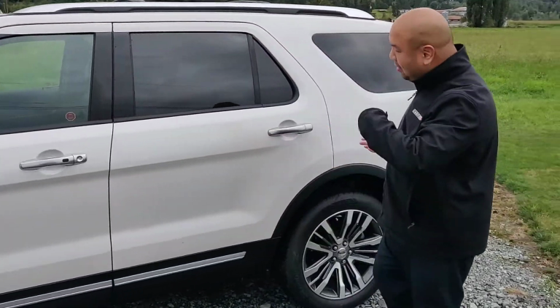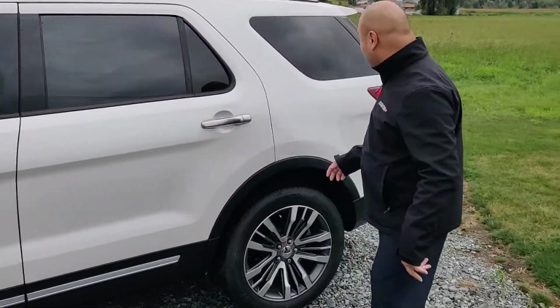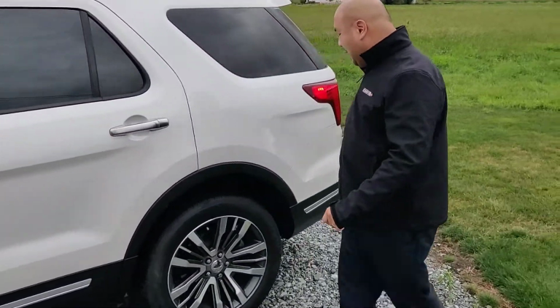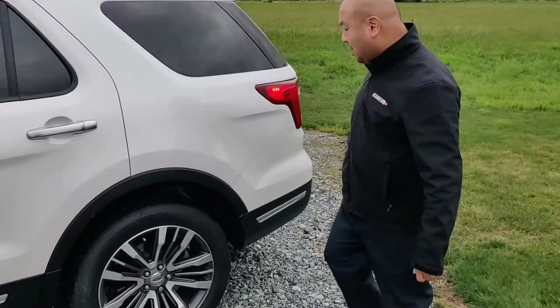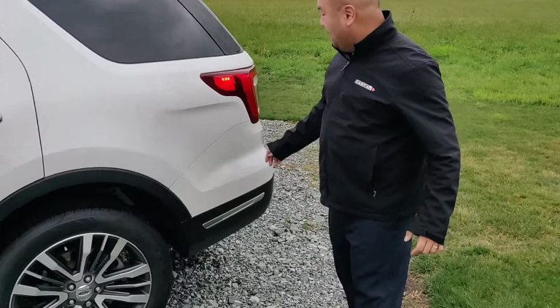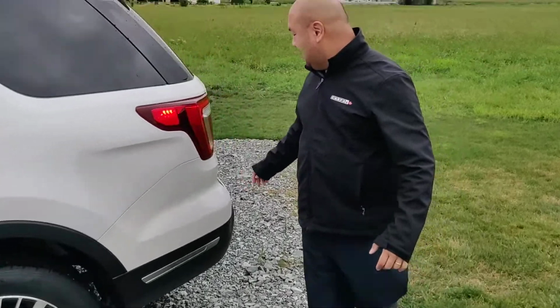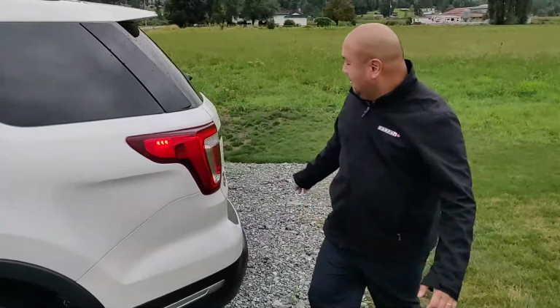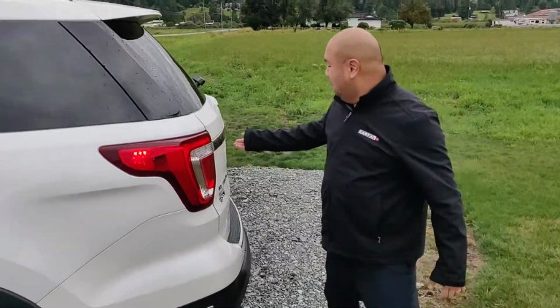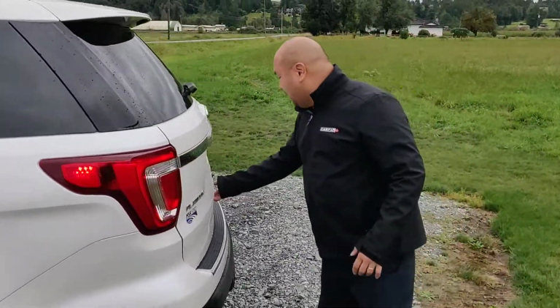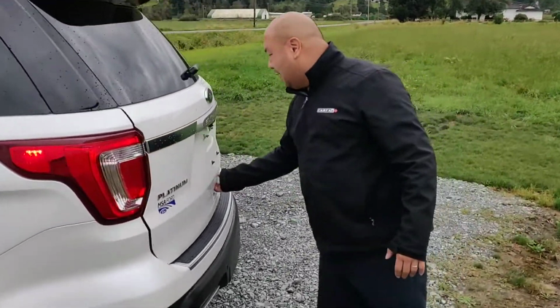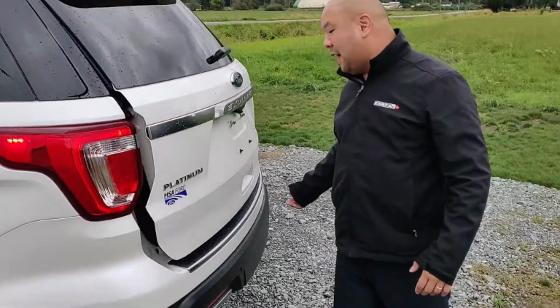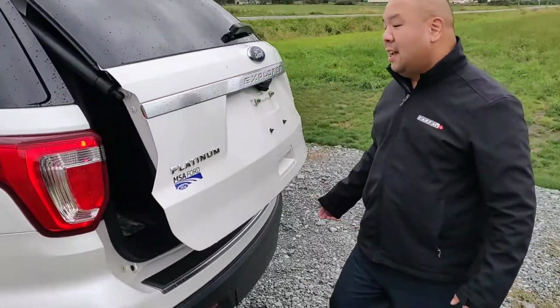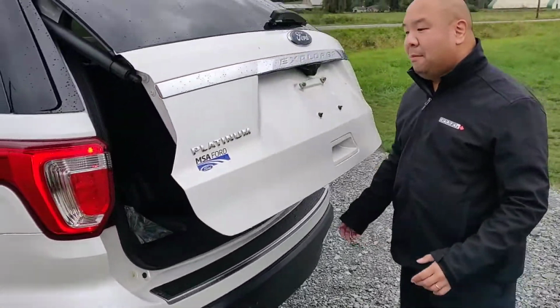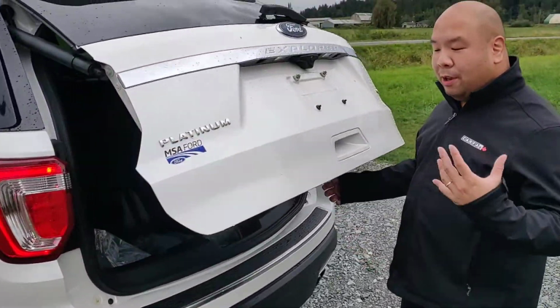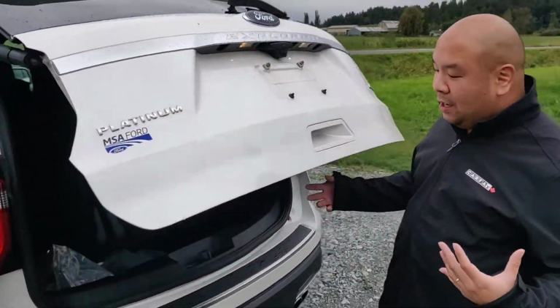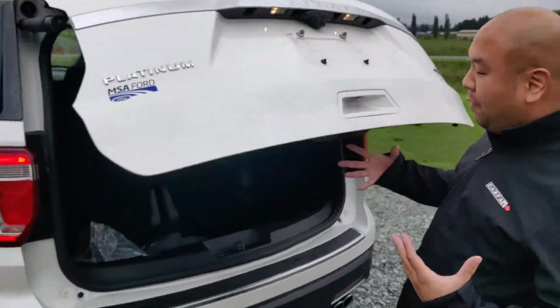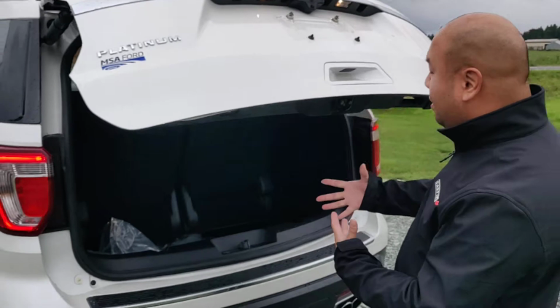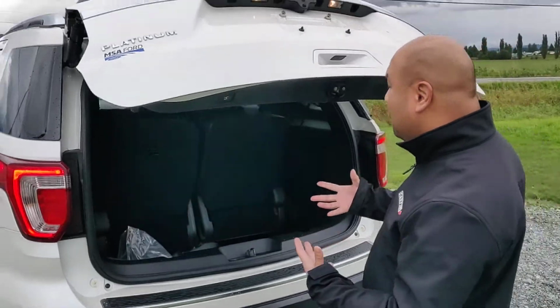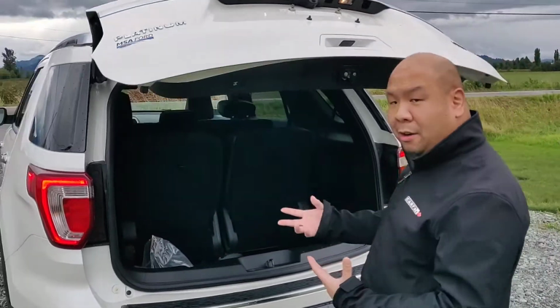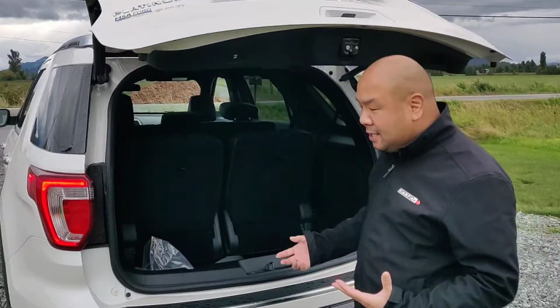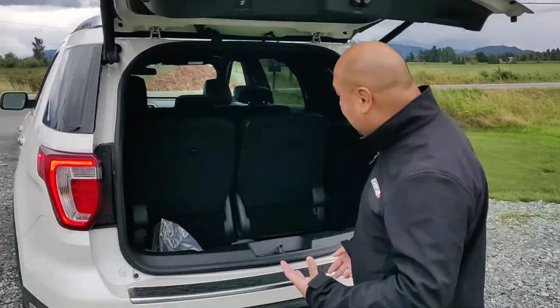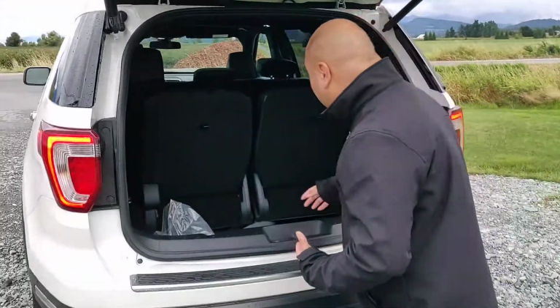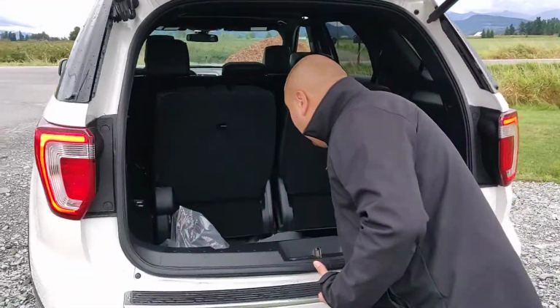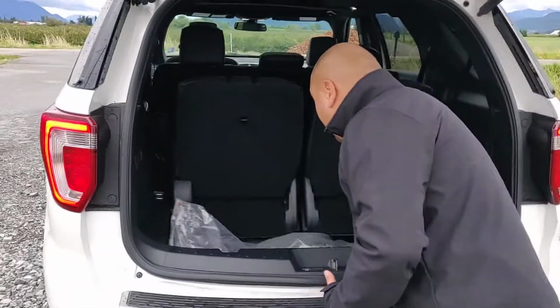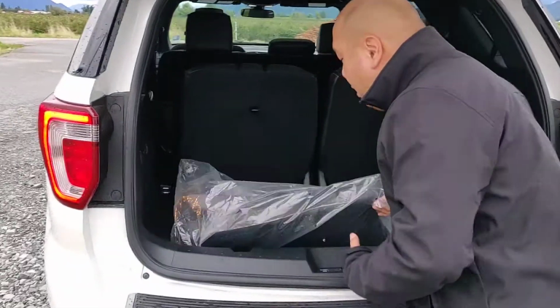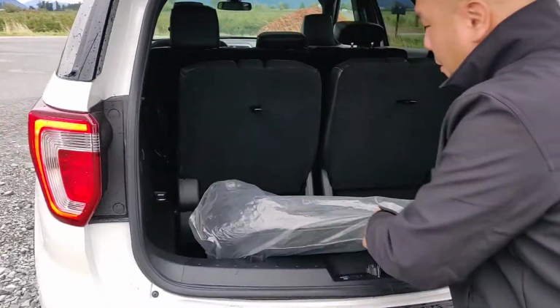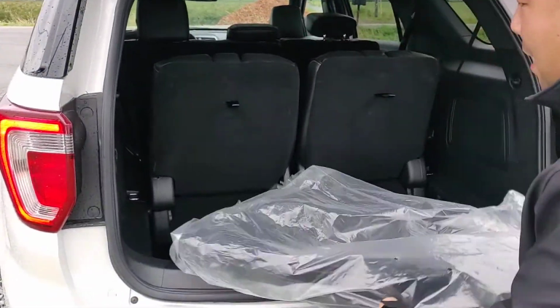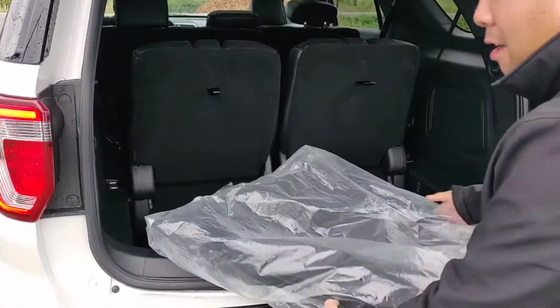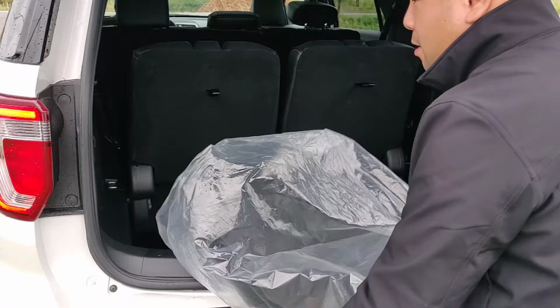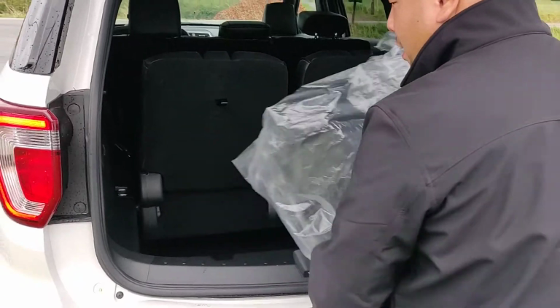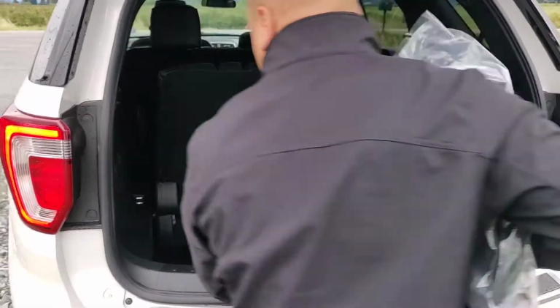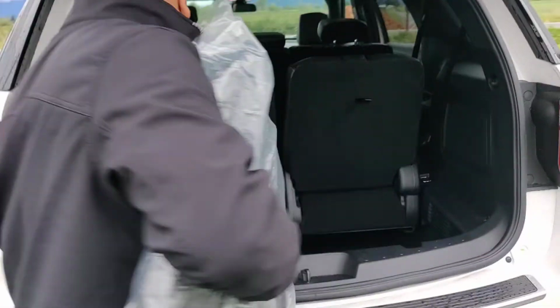Come around to the back here and let's check out the rear seats. This vehicle actually has a really cool feature. While we're looking at the seats in the back here, it does come with rubber floor mats right here.